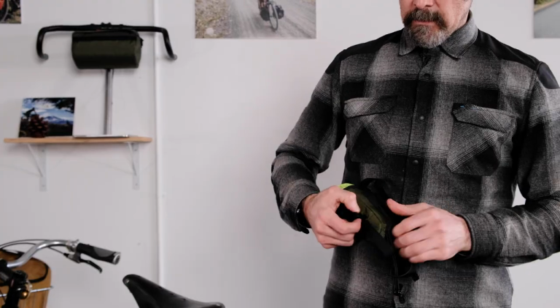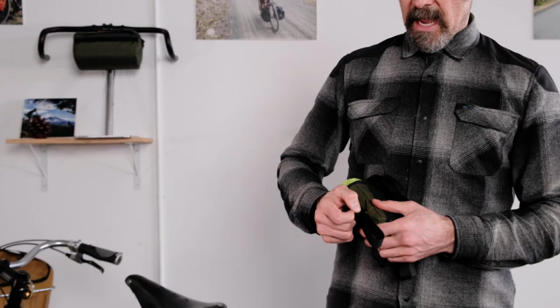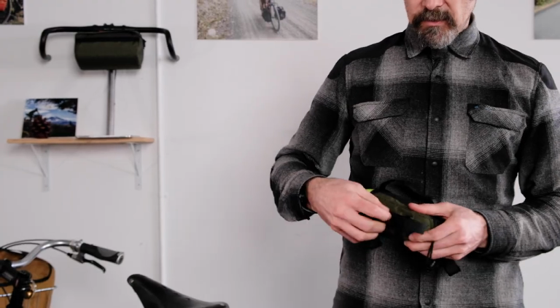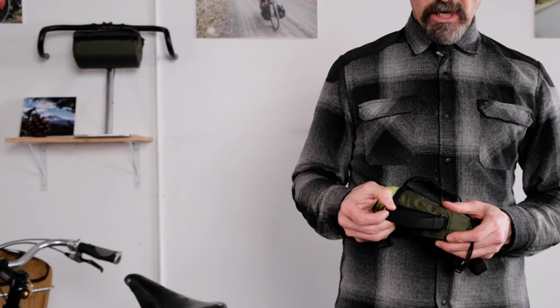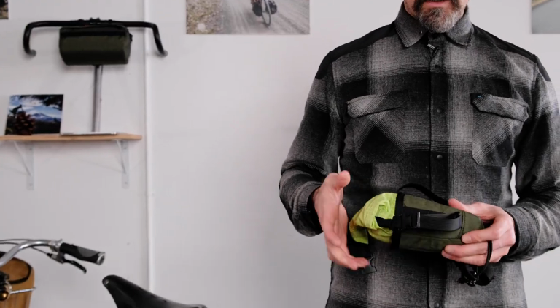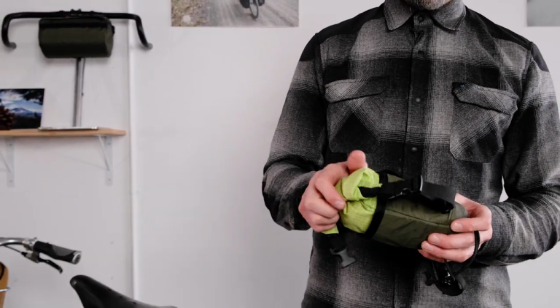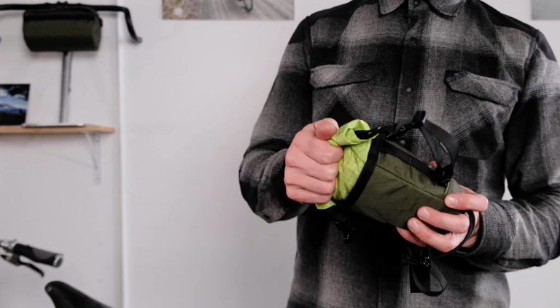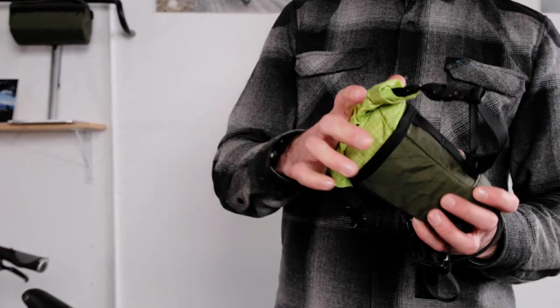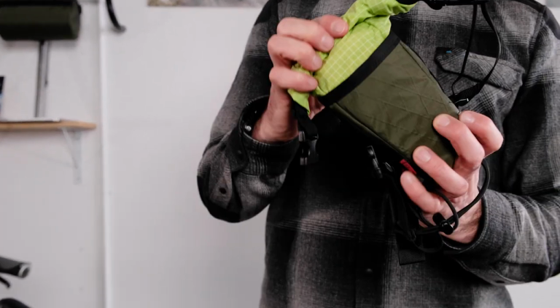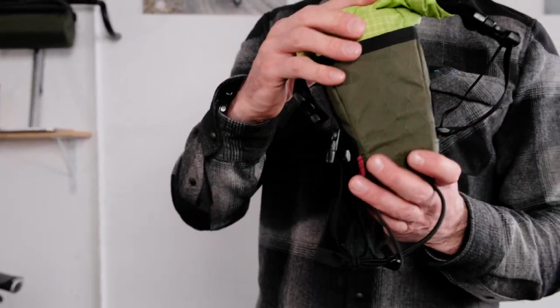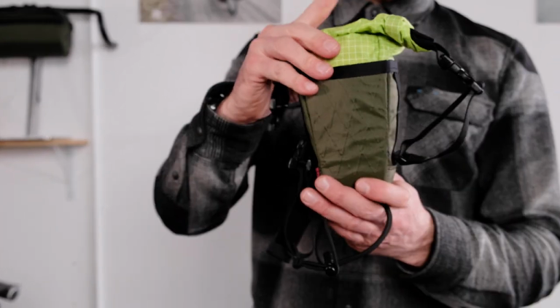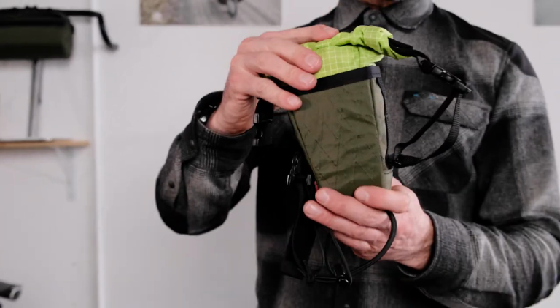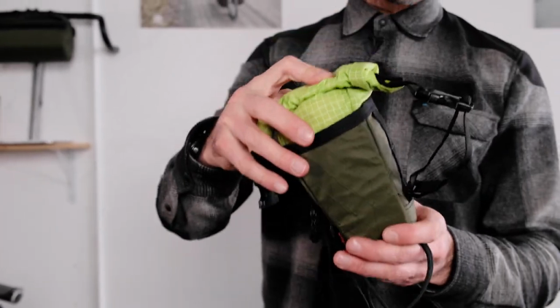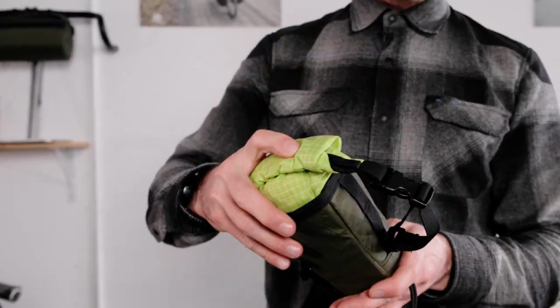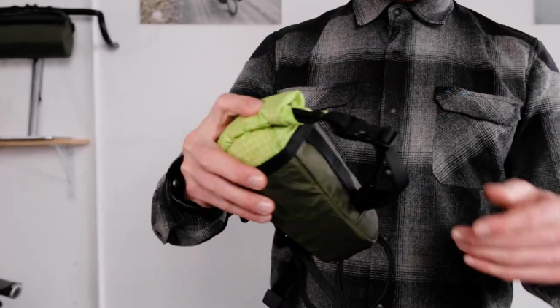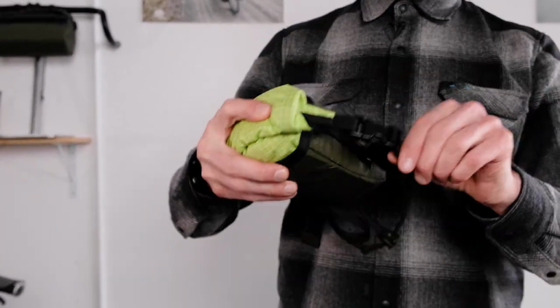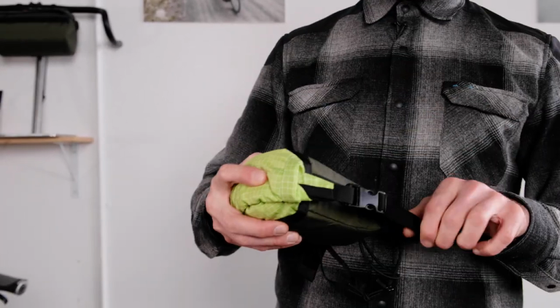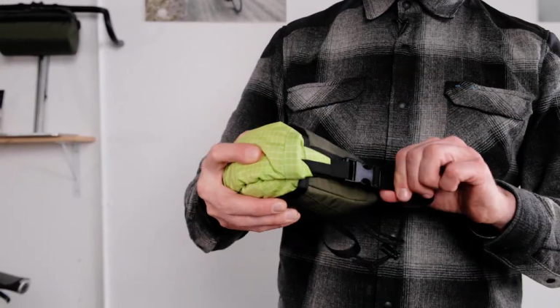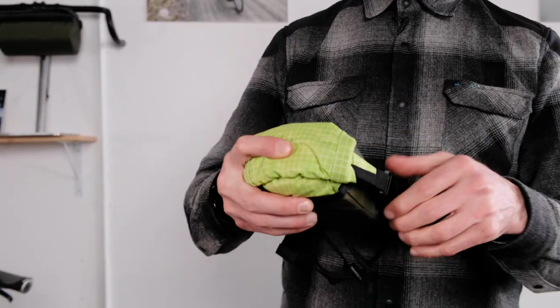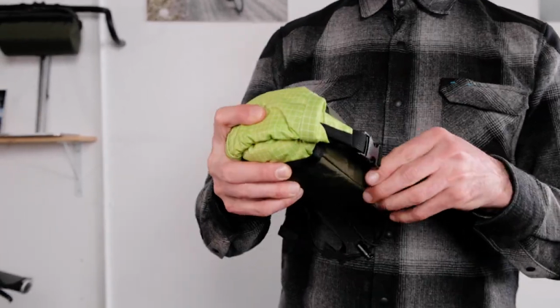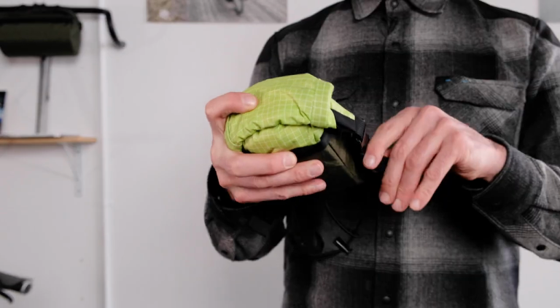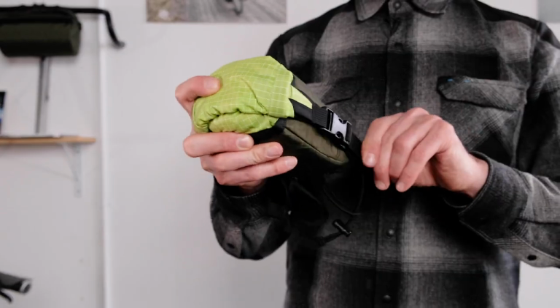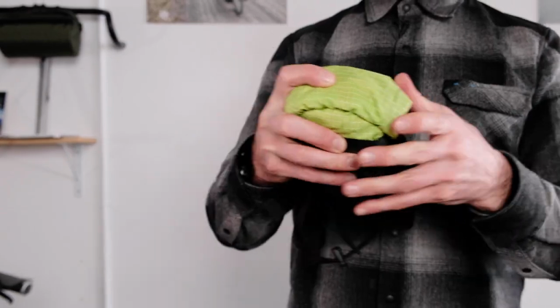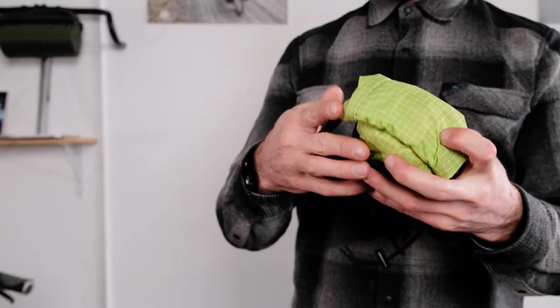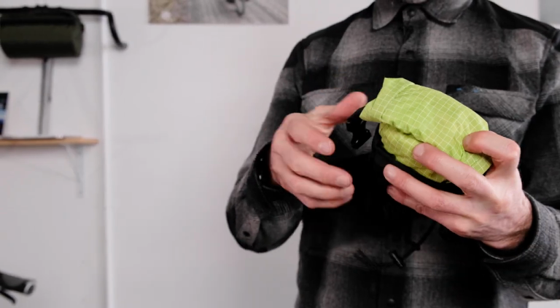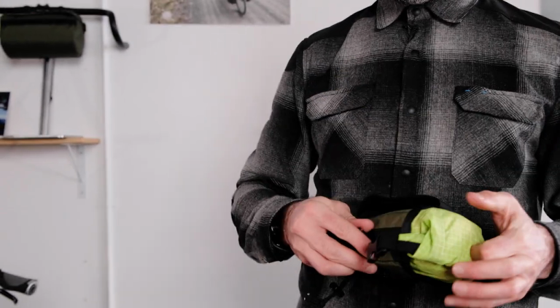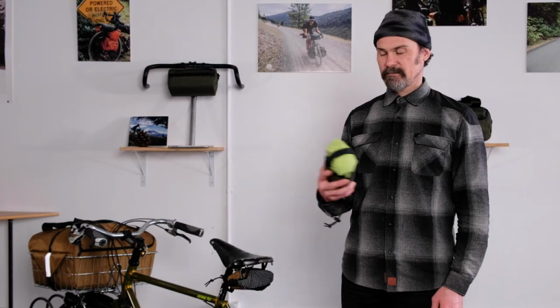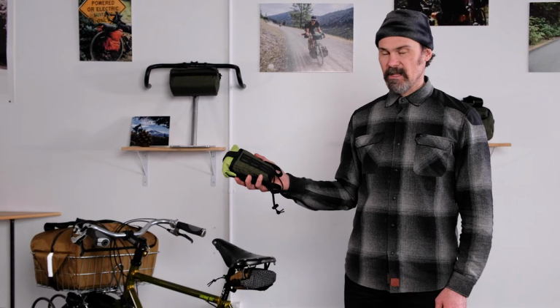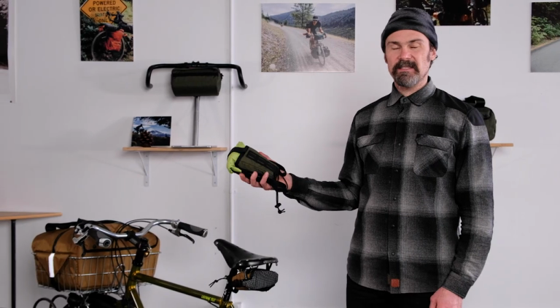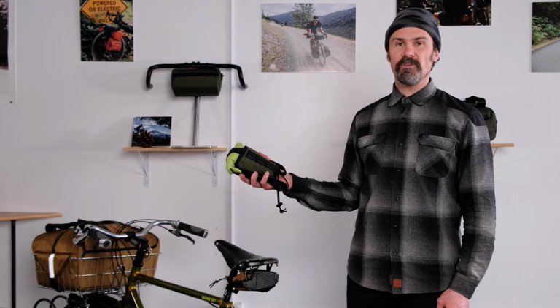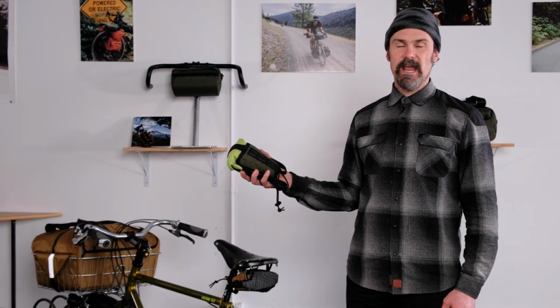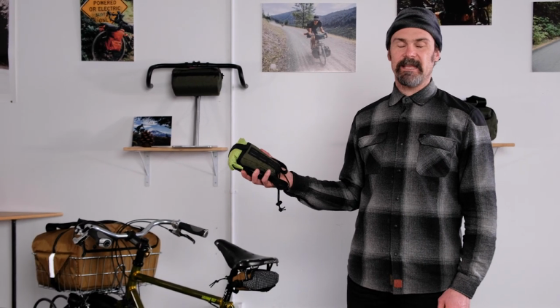The side buckles are adjustable in case you put a few more items in your bag and need extra room. And that's the all-new Everyday Caddy.